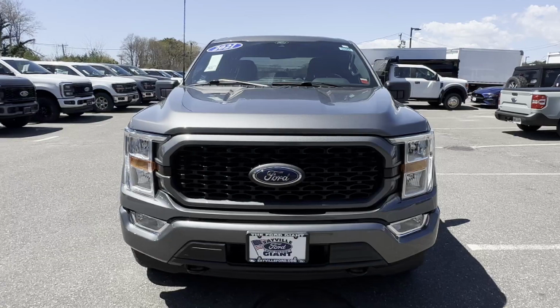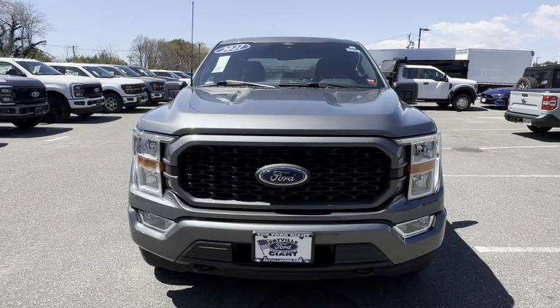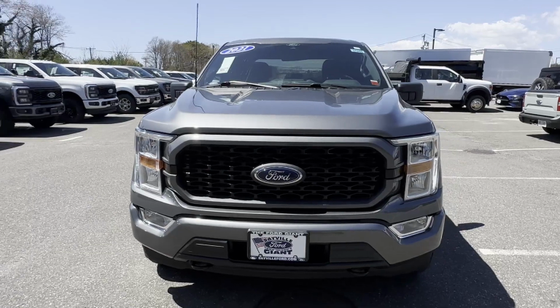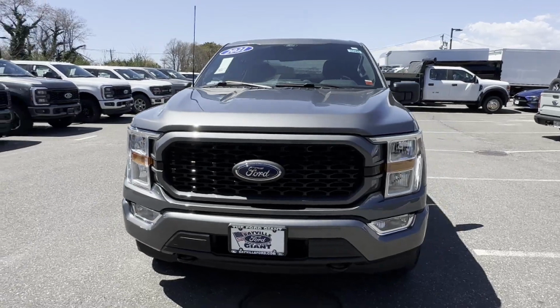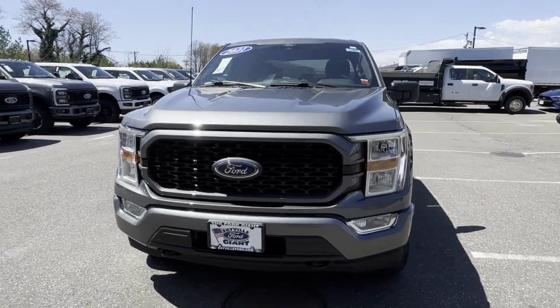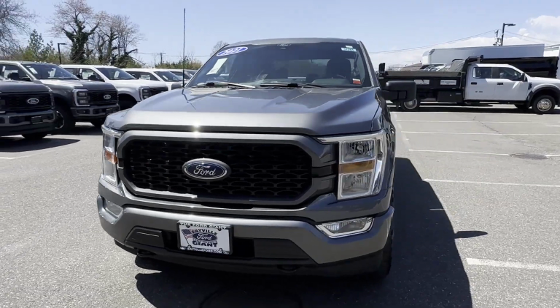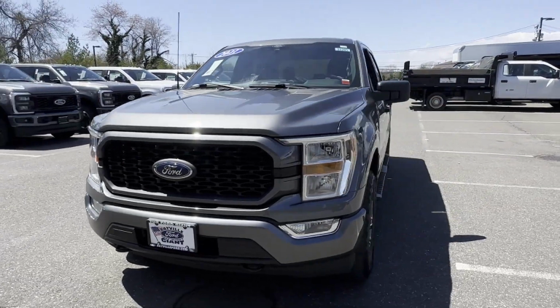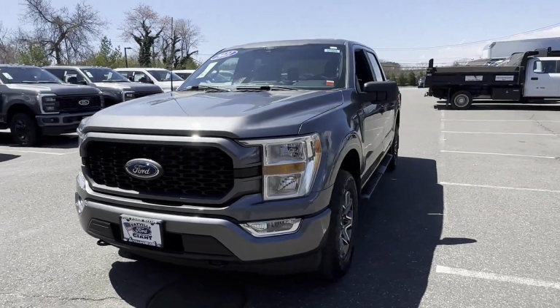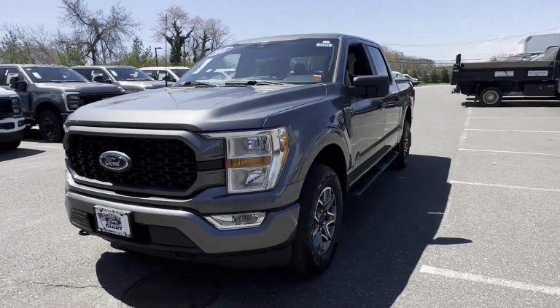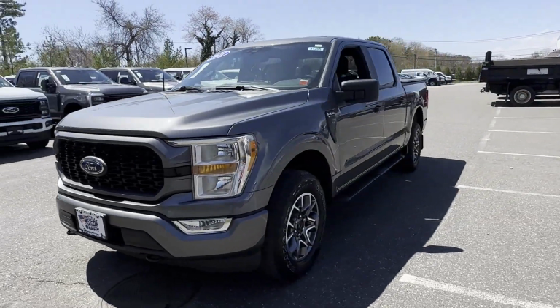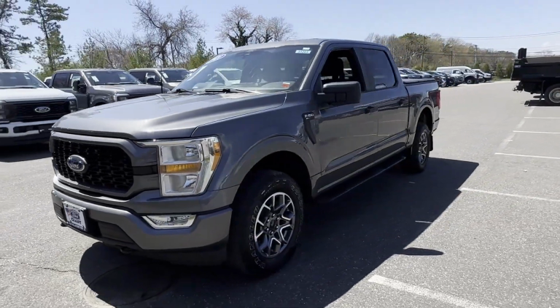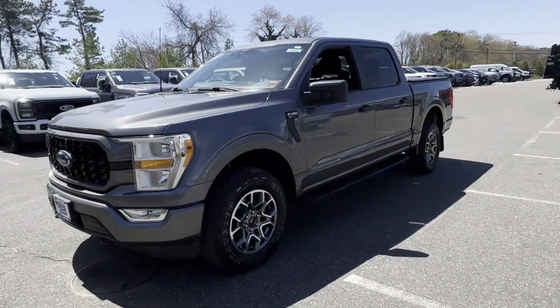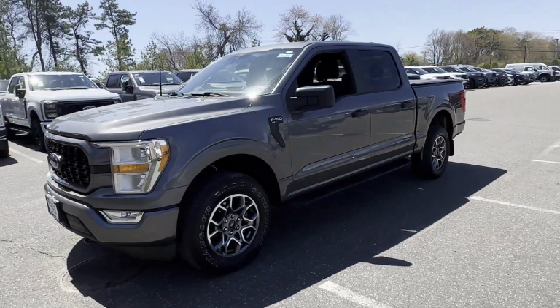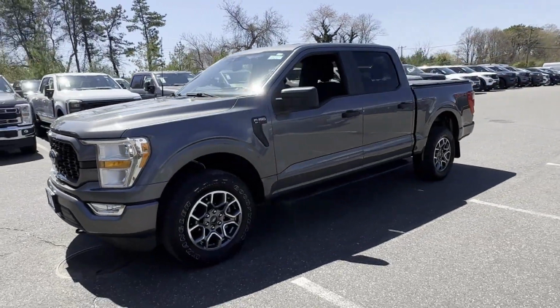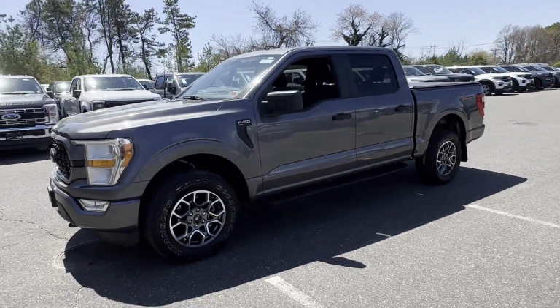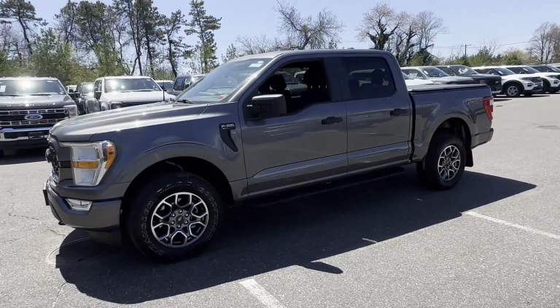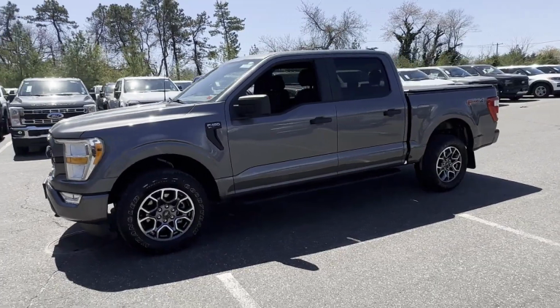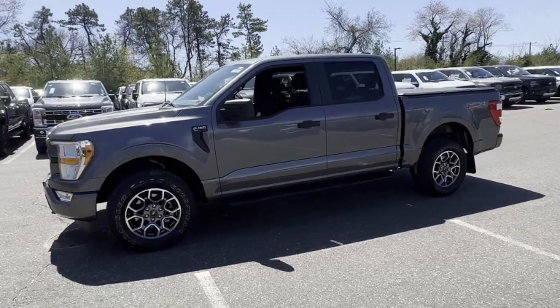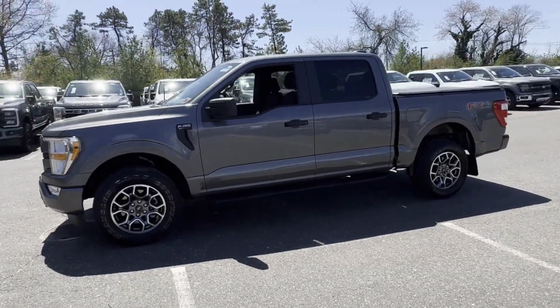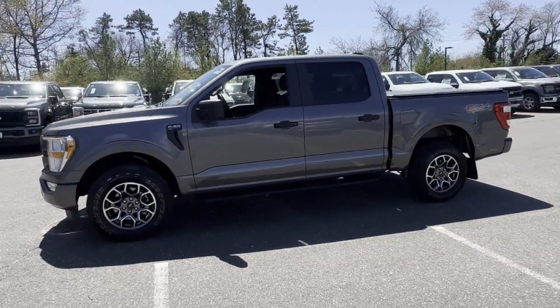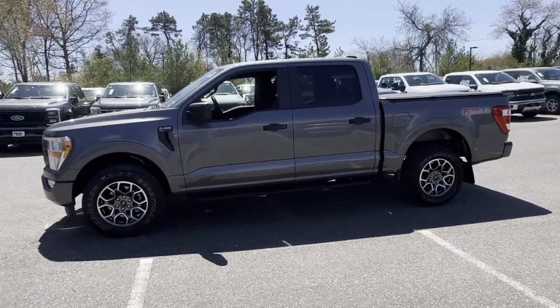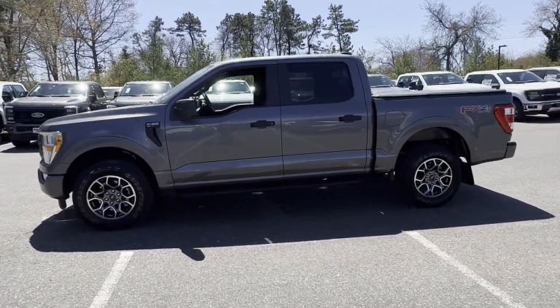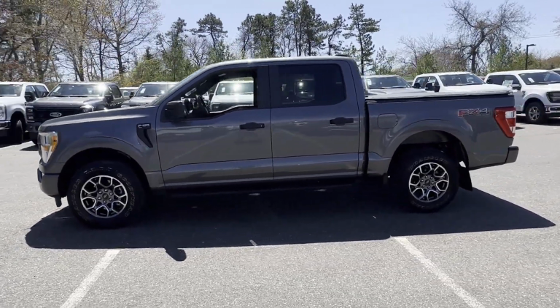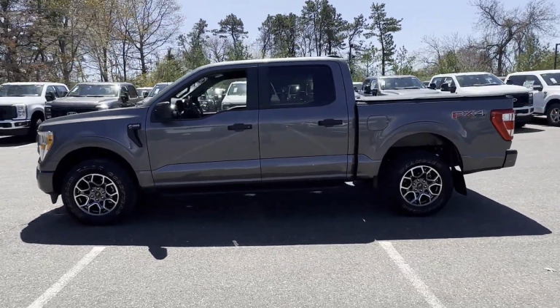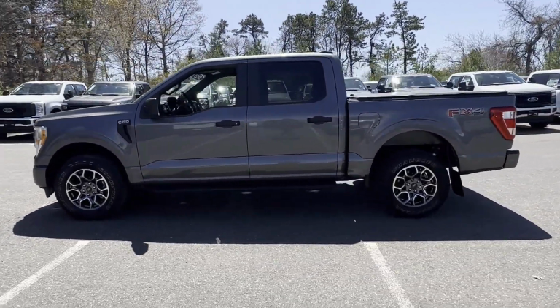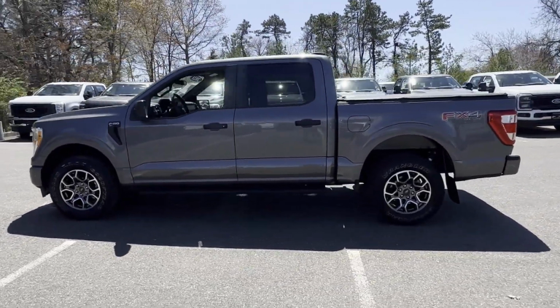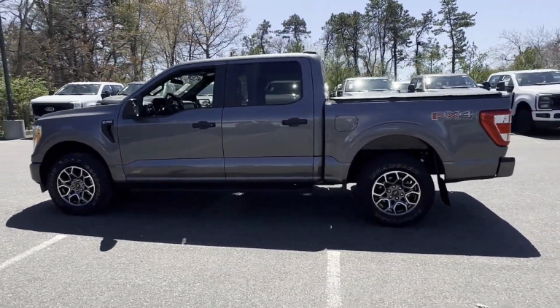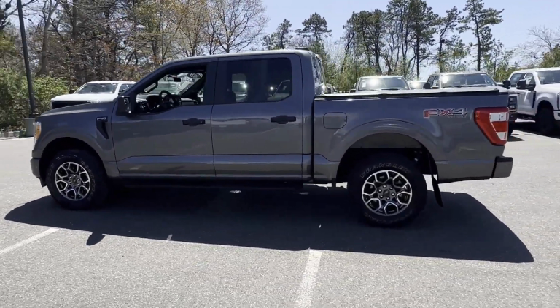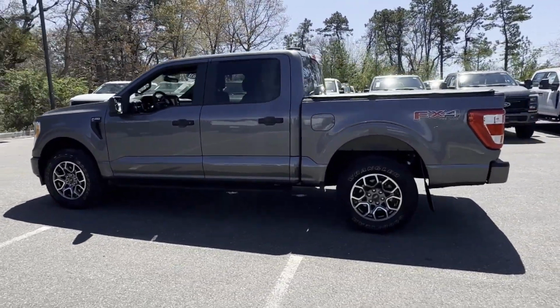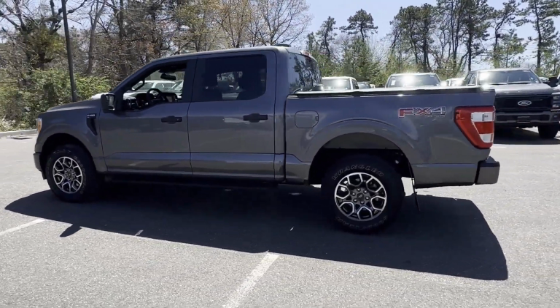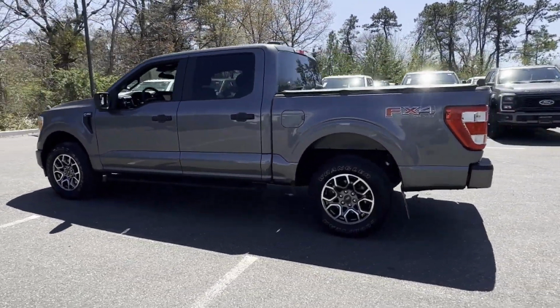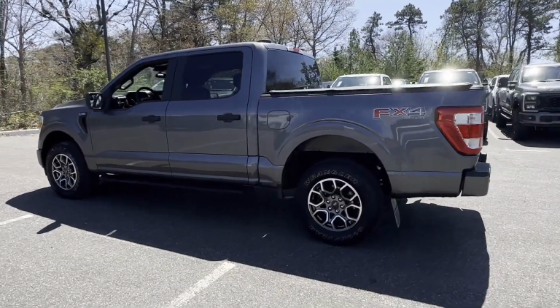2021 Ford F-150 with less than 31,000 miles on the odometer. This pickup truck offers two full rows of seating for premium comfort.